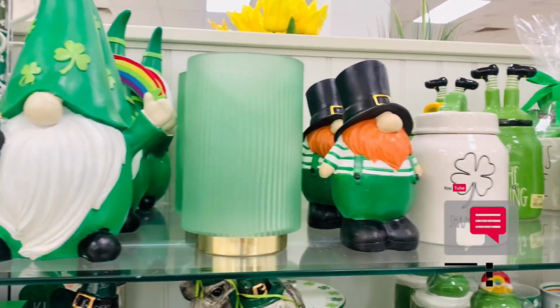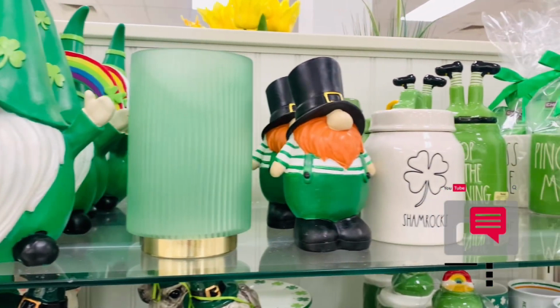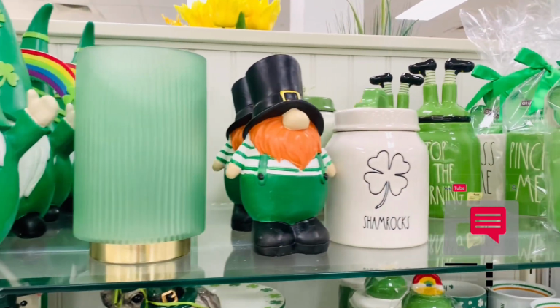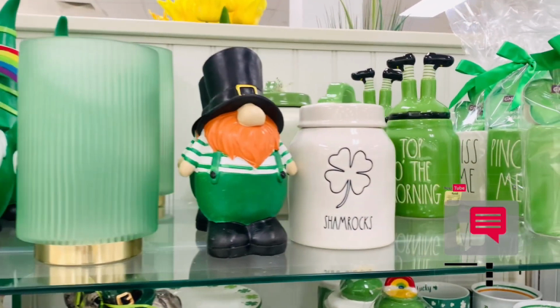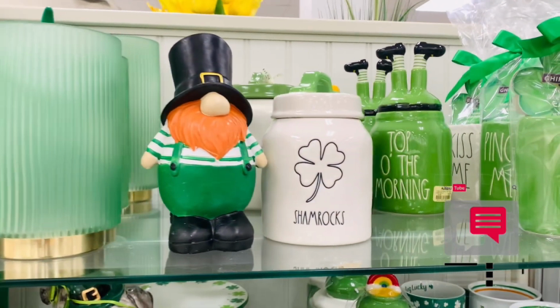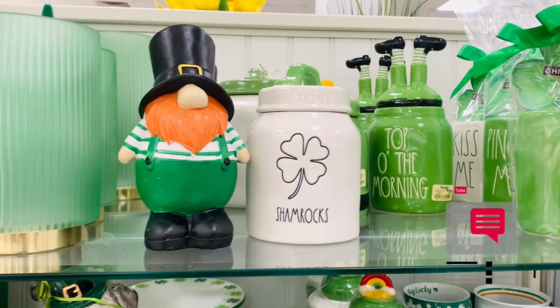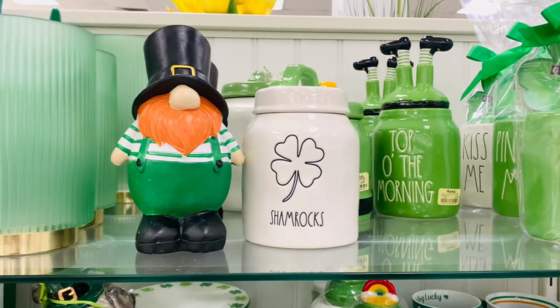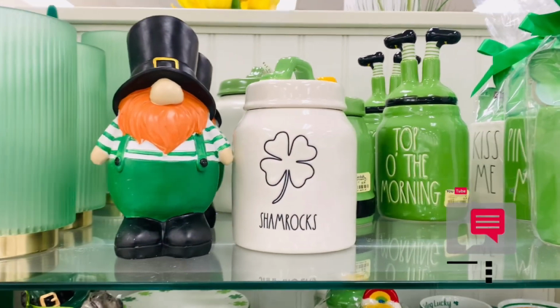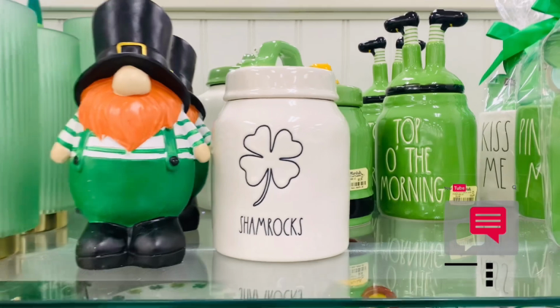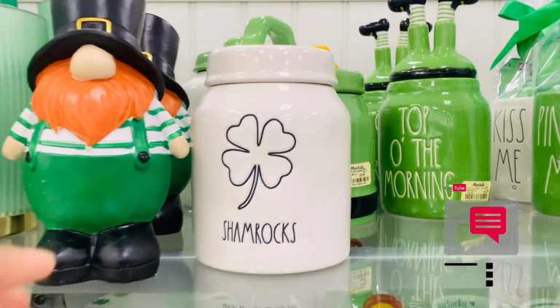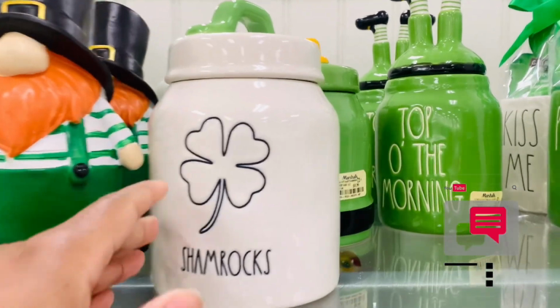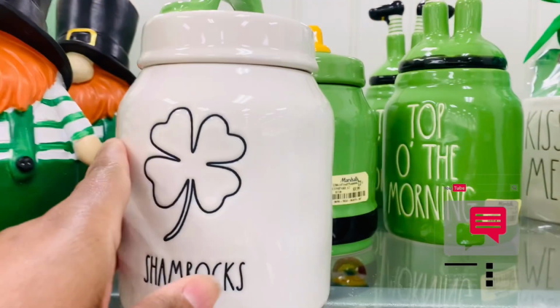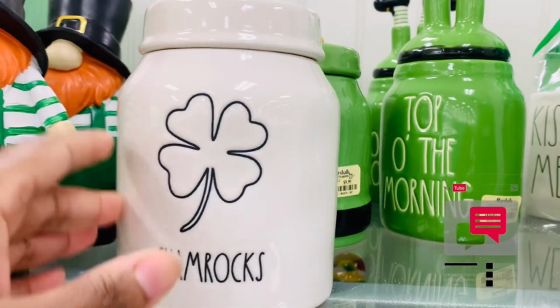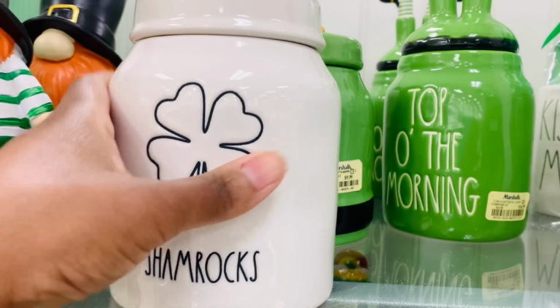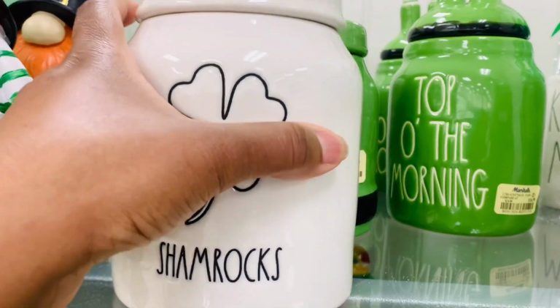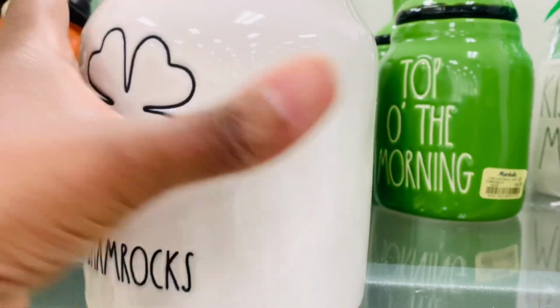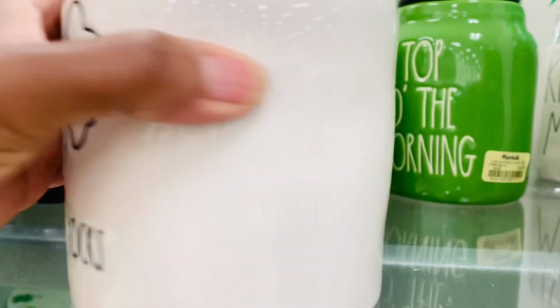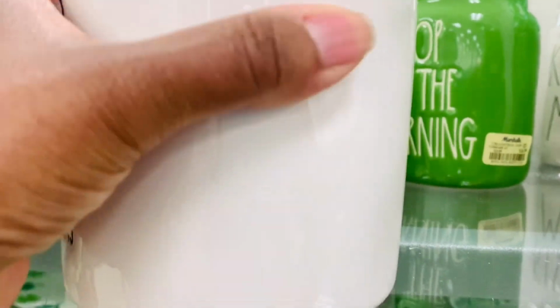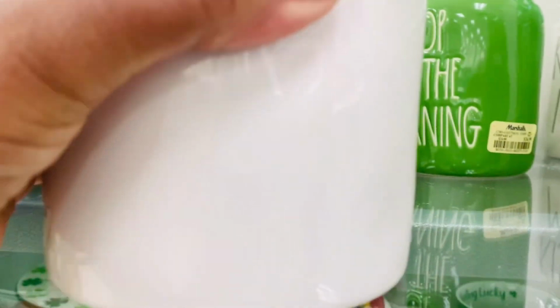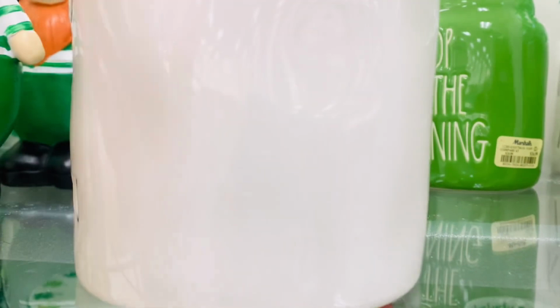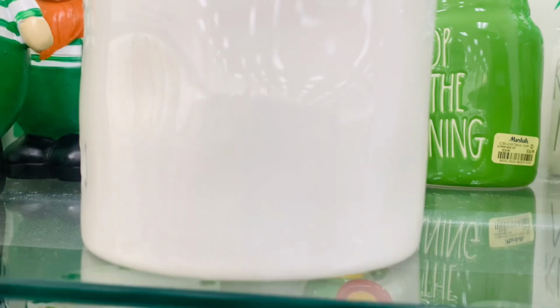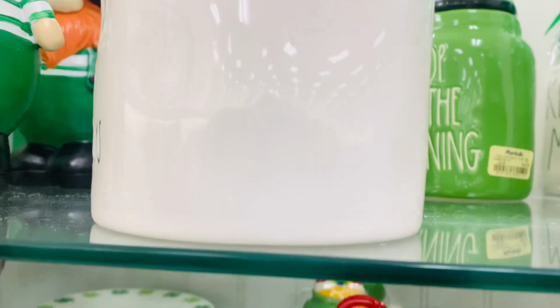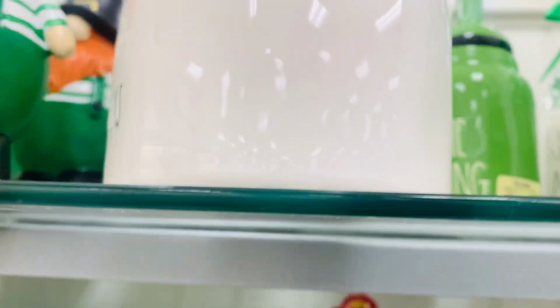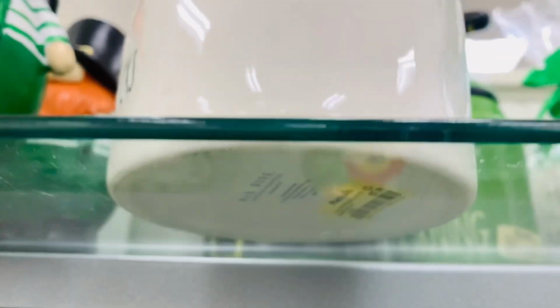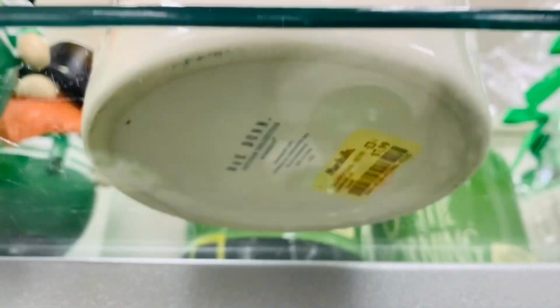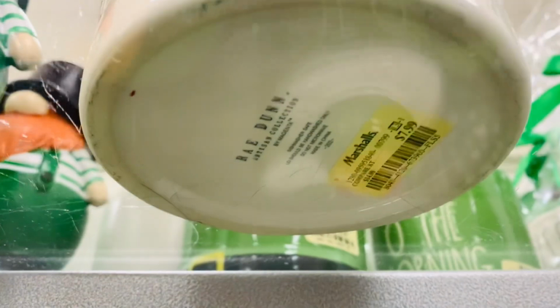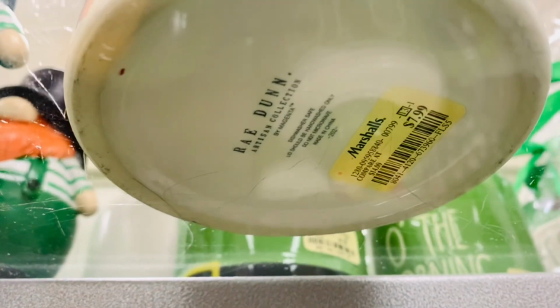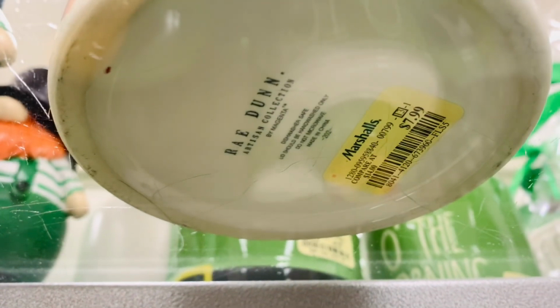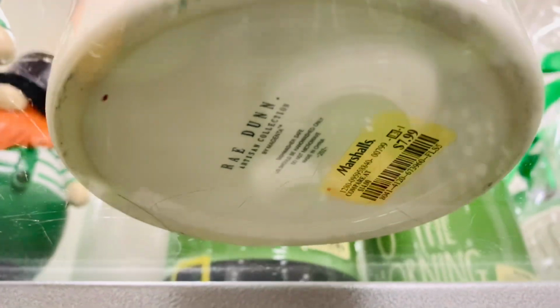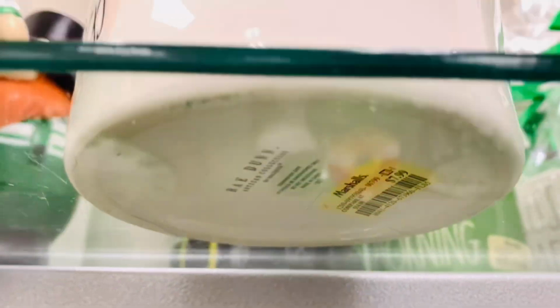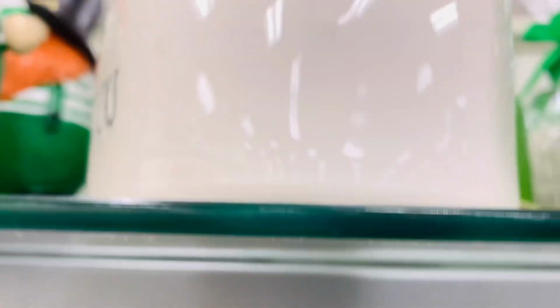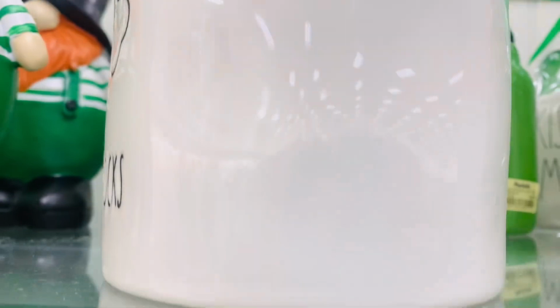I know that I do not decorate for St. Patrick's Day, but these baby canisters are everything. They are so very cute and that price, I'm telling you, so very tempting.